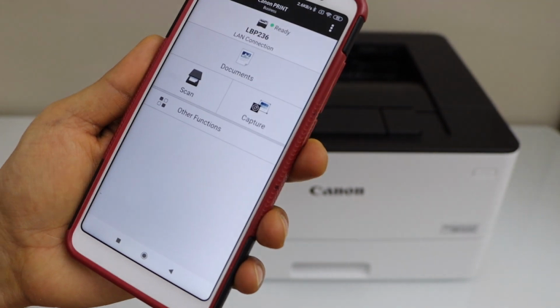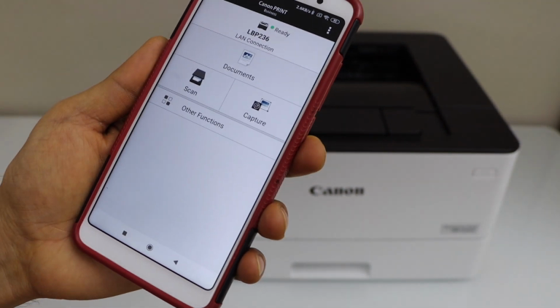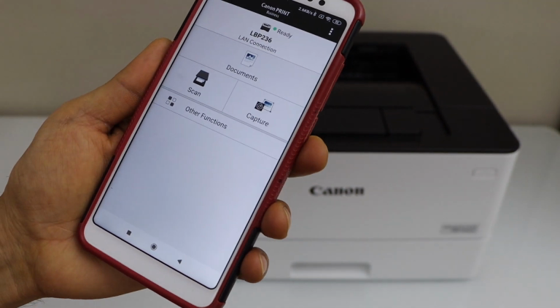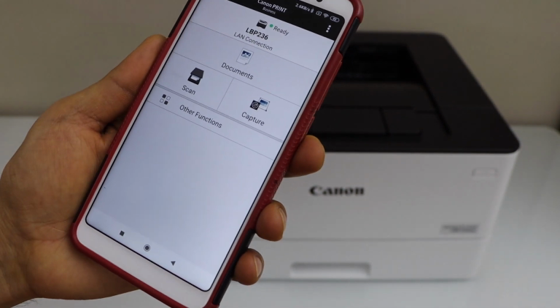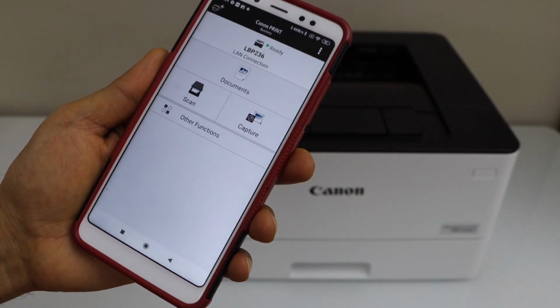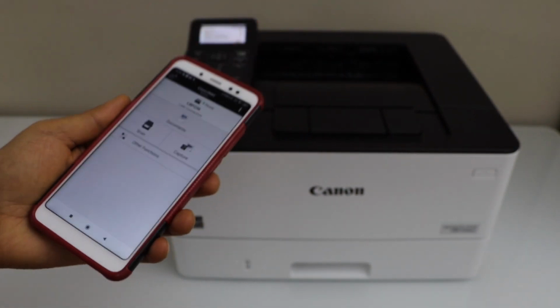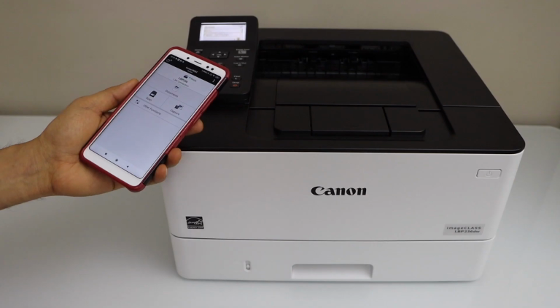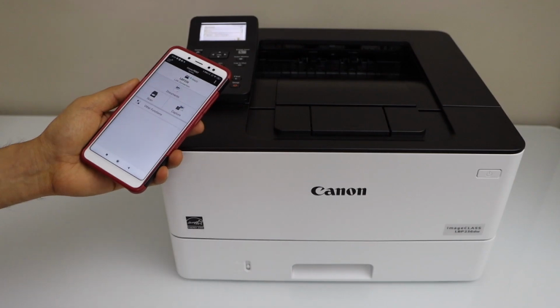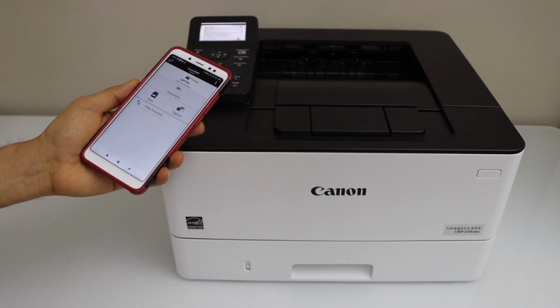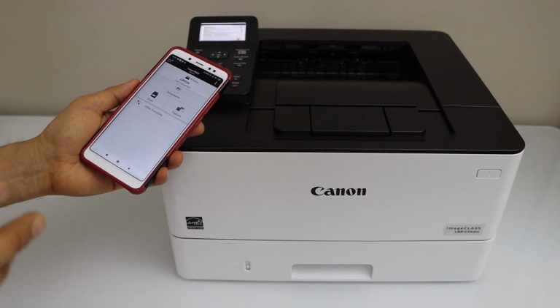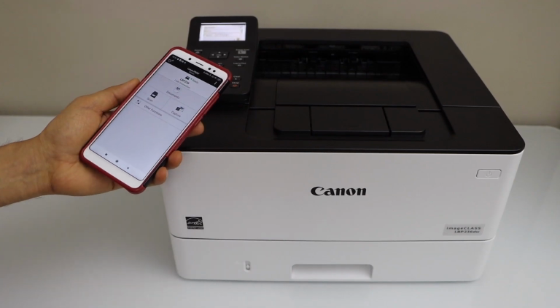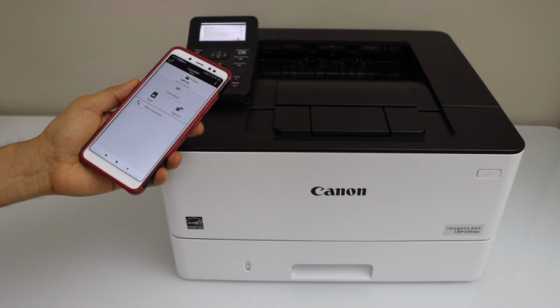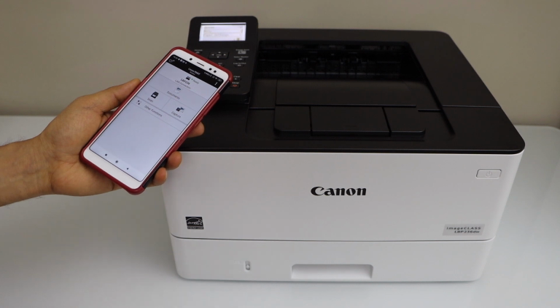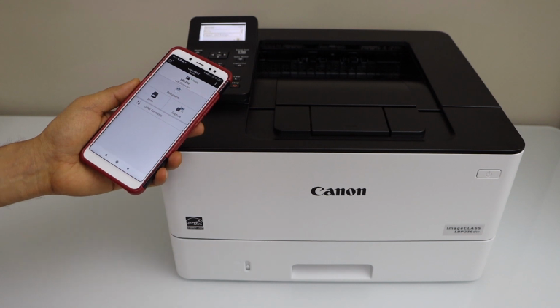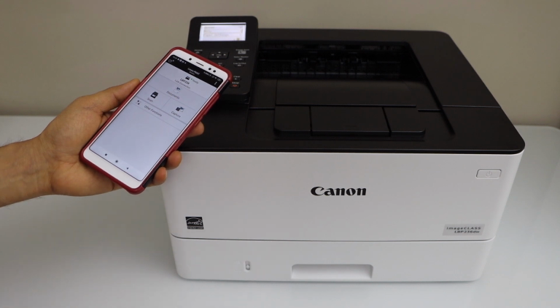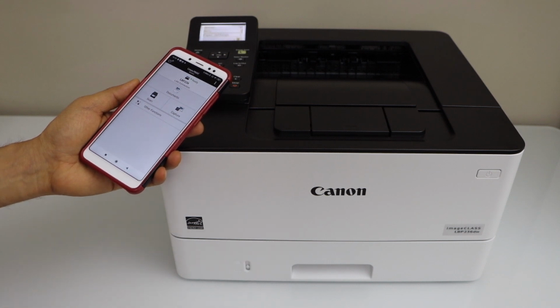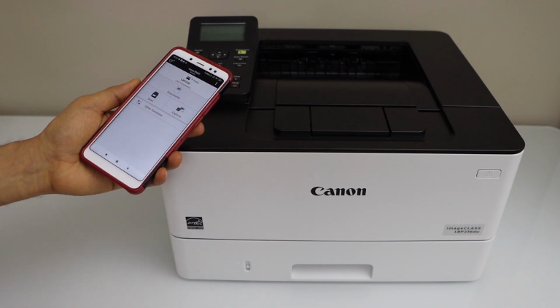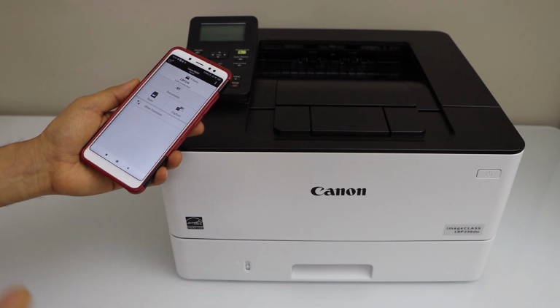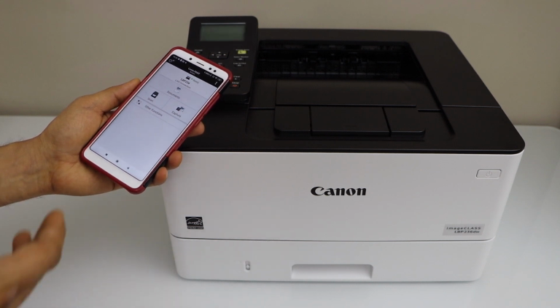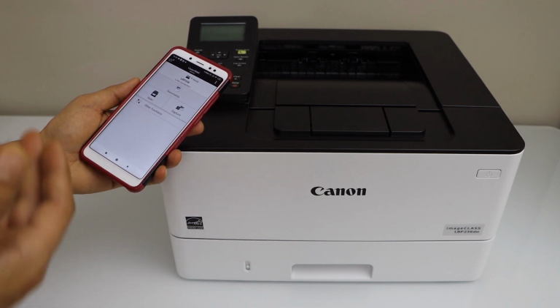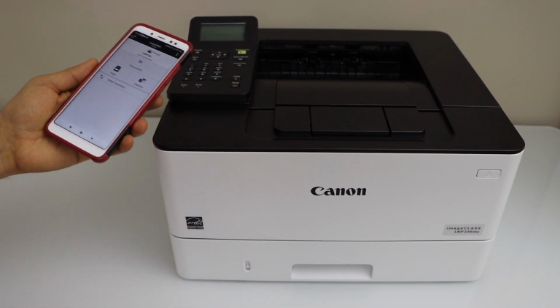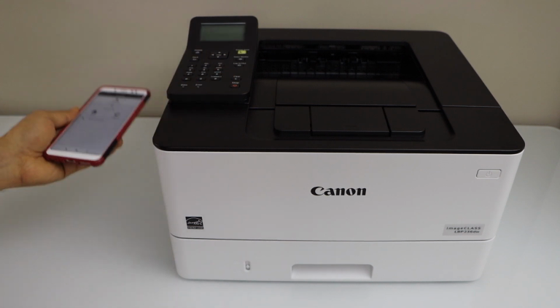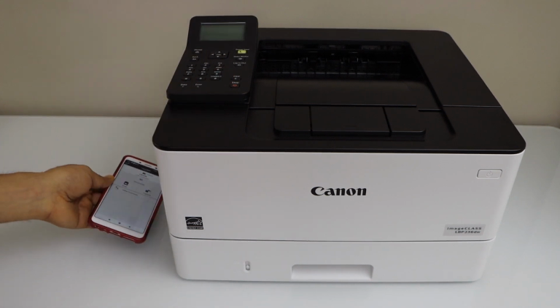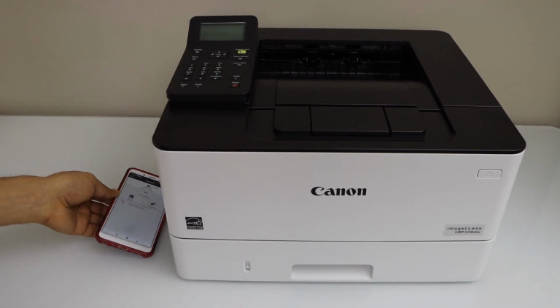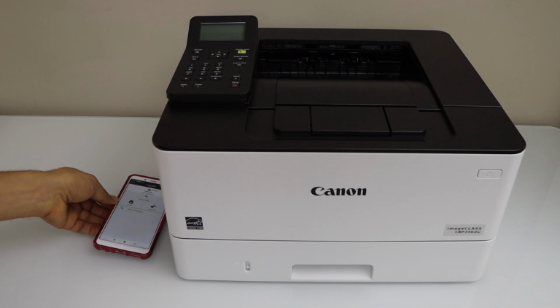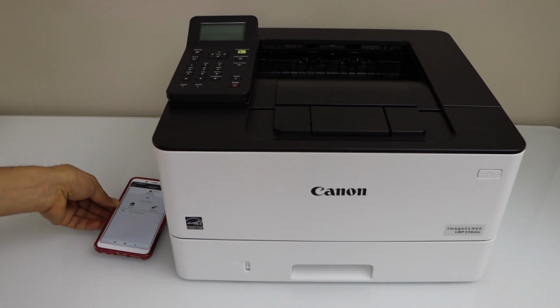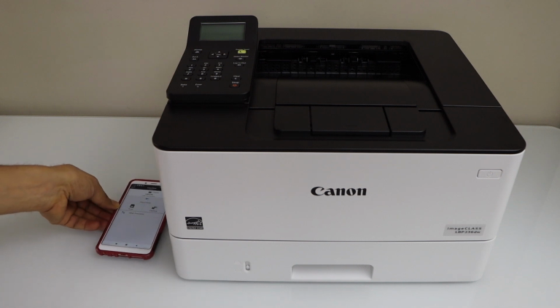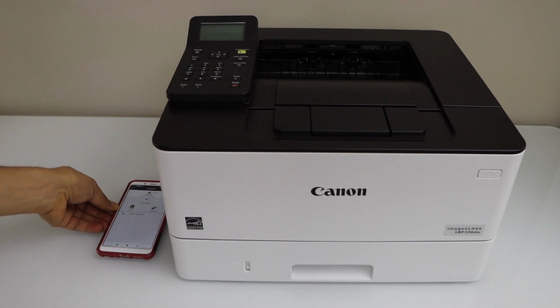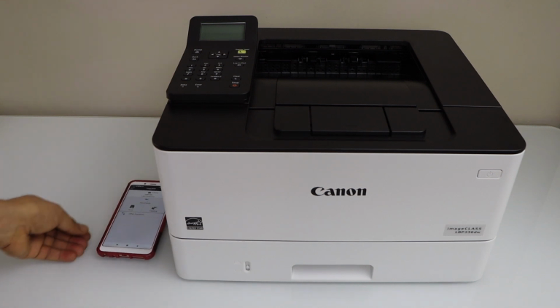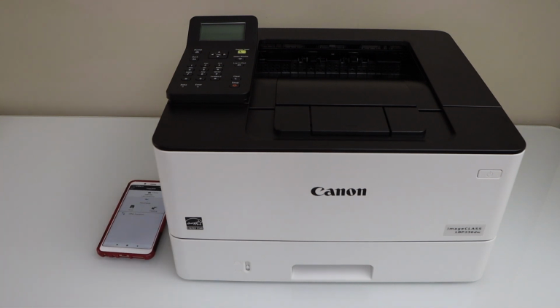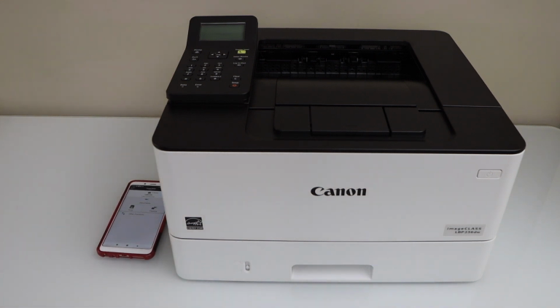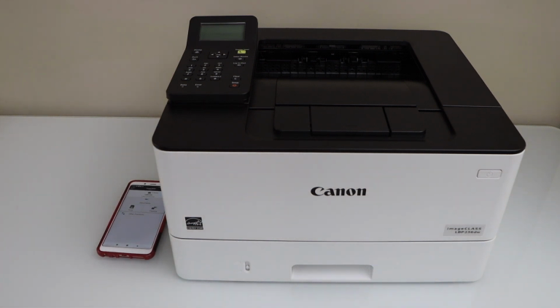And we are ready to use this printer. This way, we can connect your printer with the home and office Wi-Fi network, add it to your smartphone, and start using it for wireless printing. Thanks for watching.